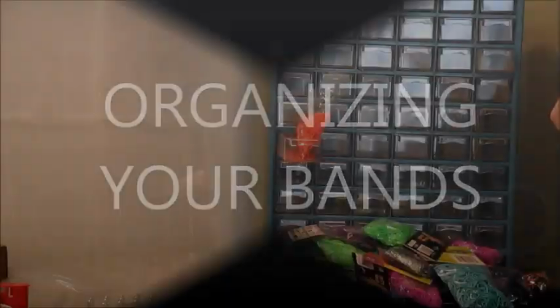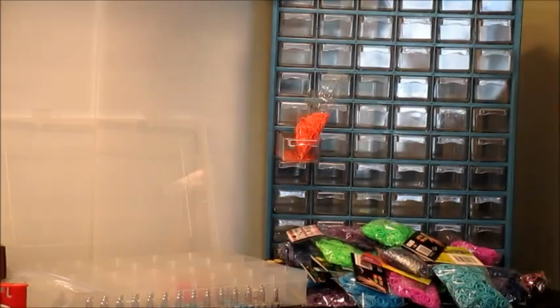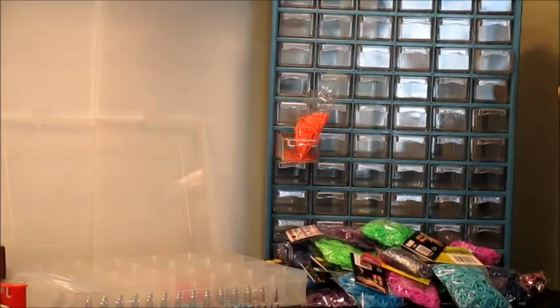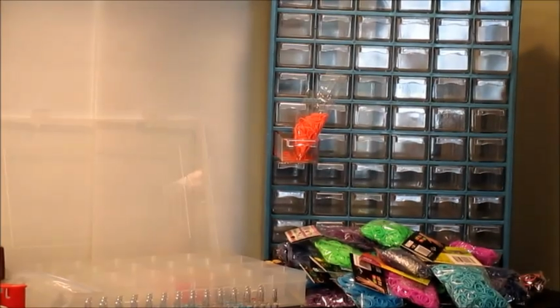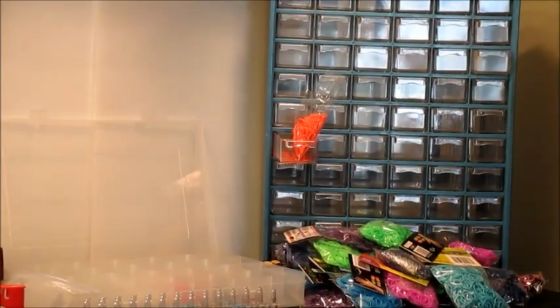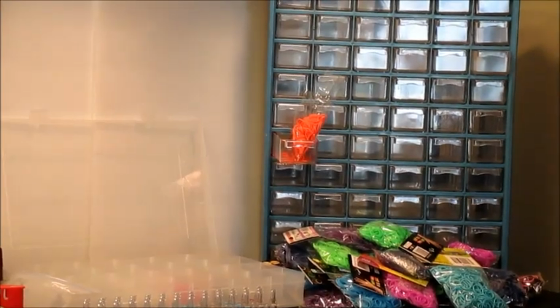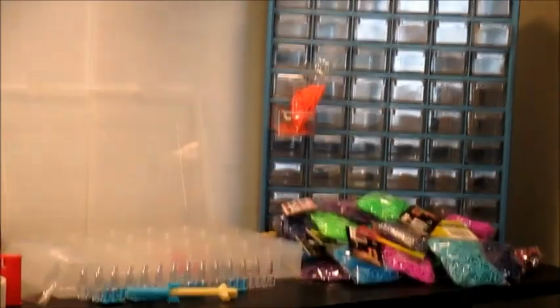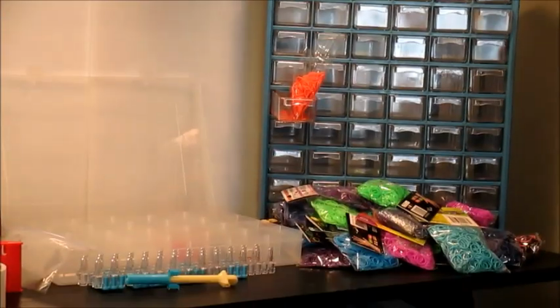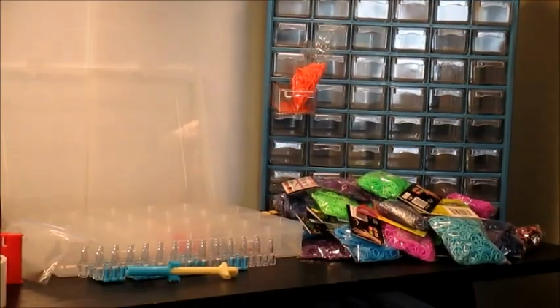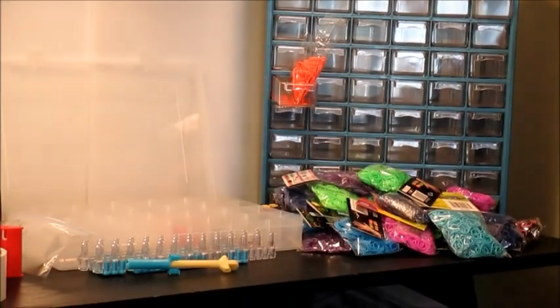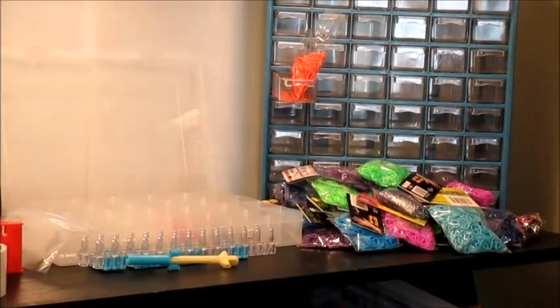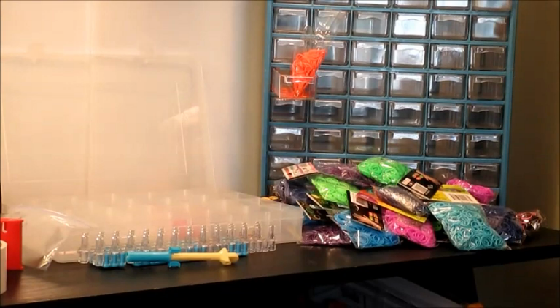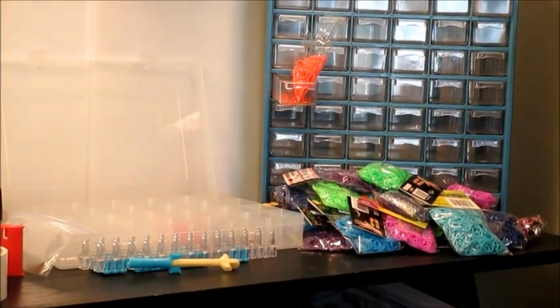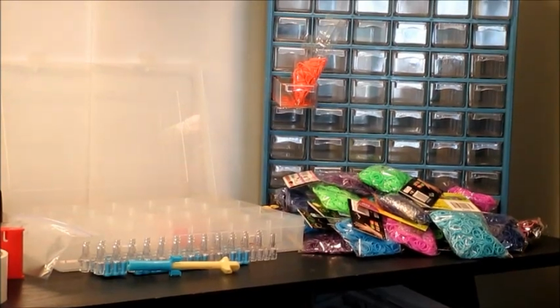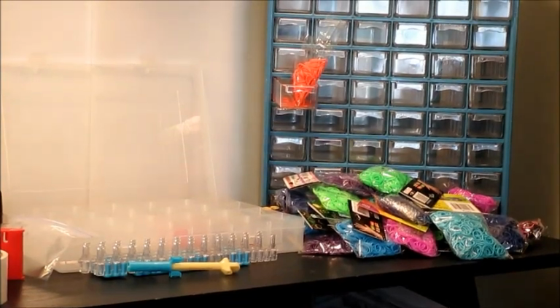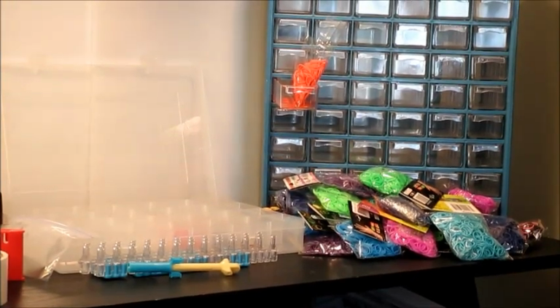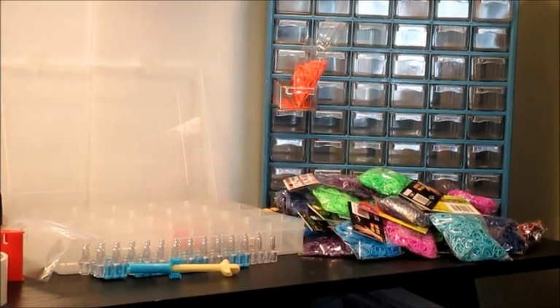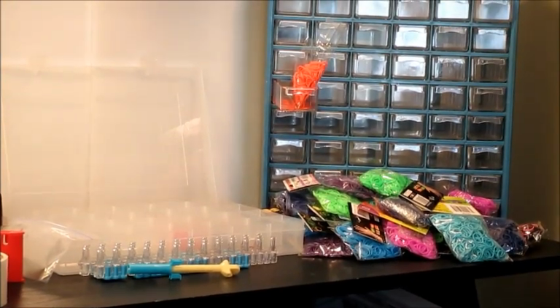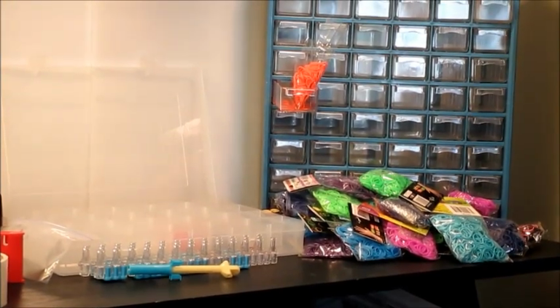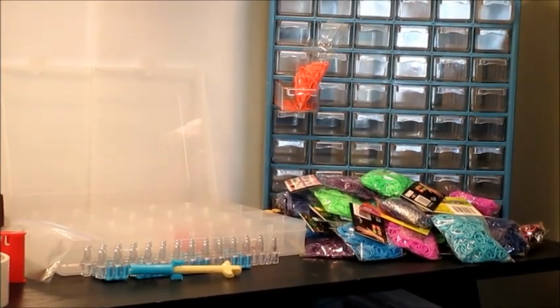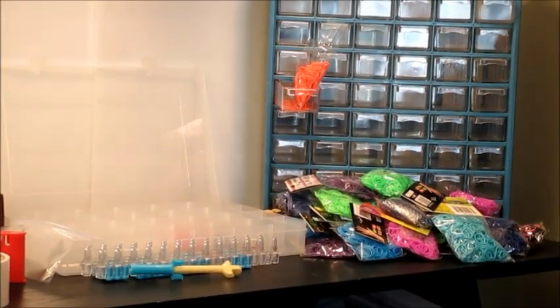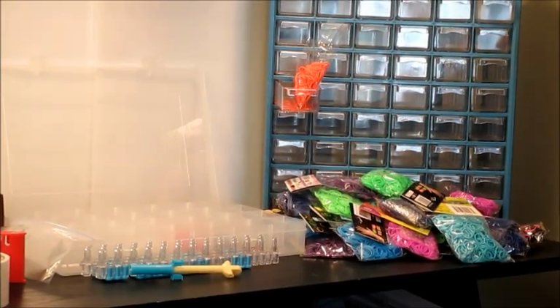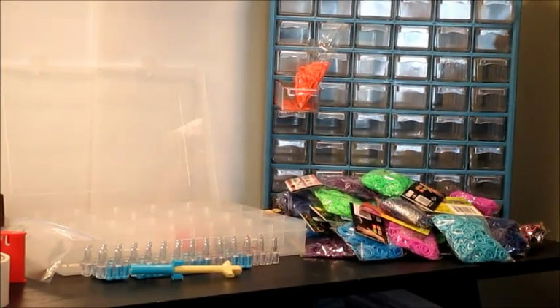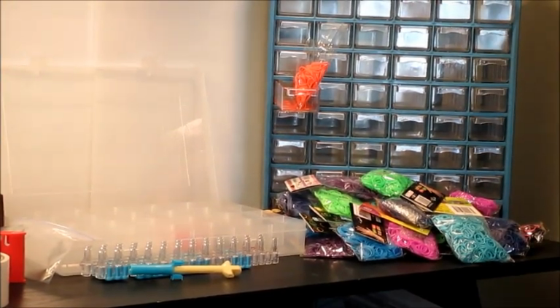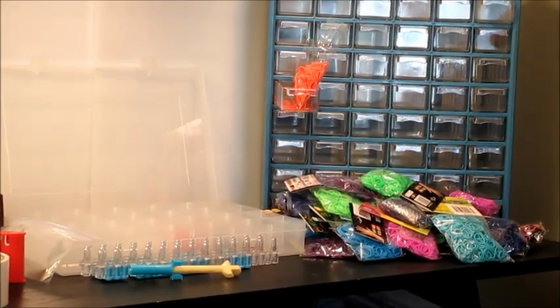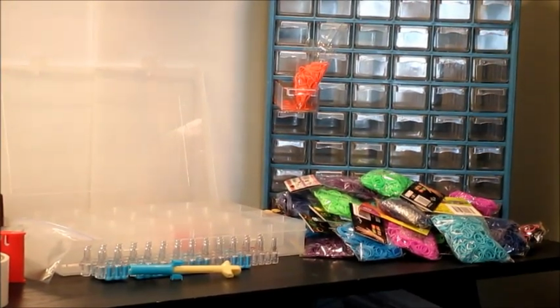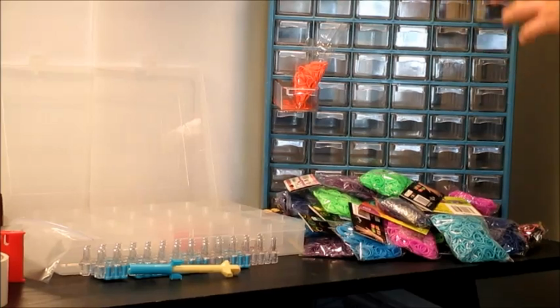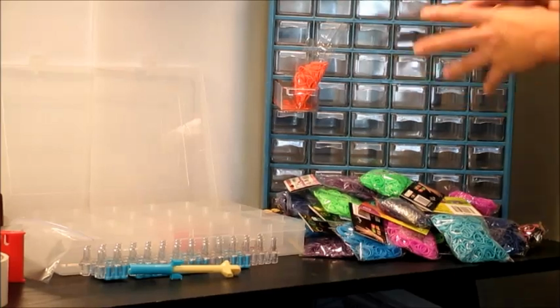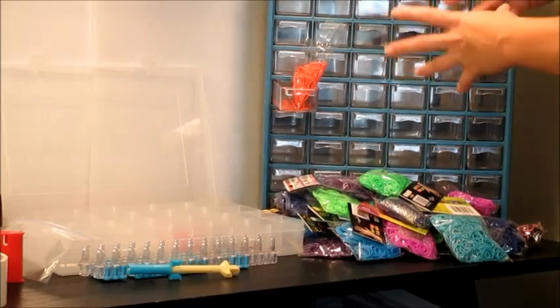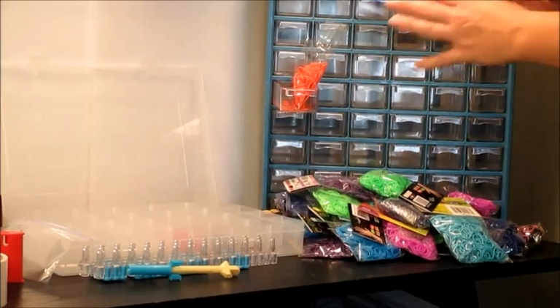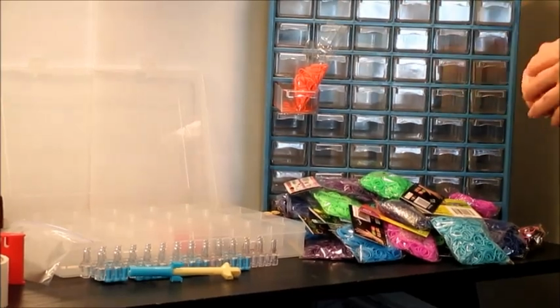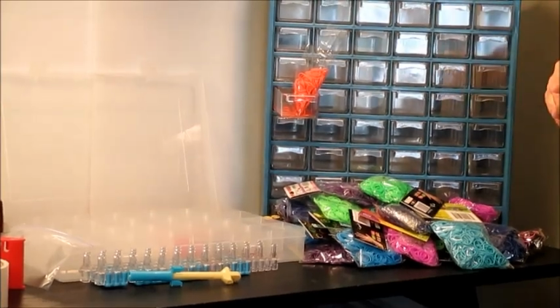Hi, this is Crafty Ladybugs and today we're going to be discussing how to organize your bands. I have multiple options that I'm going to talk about with you today, and you will just need to find the best thing to do for yourself.